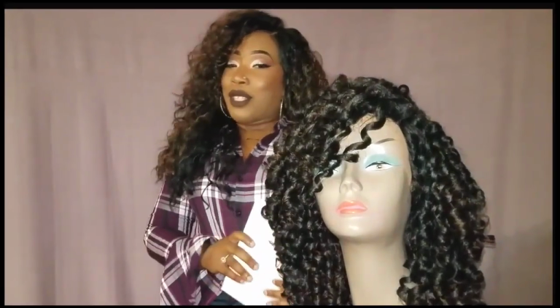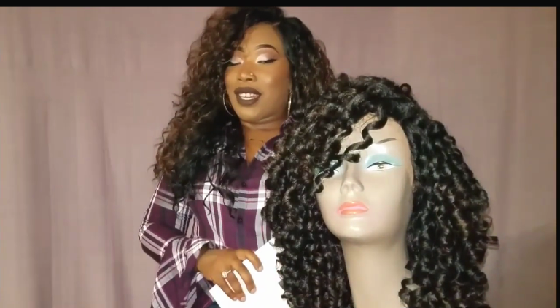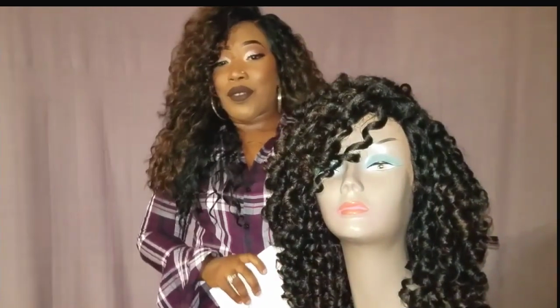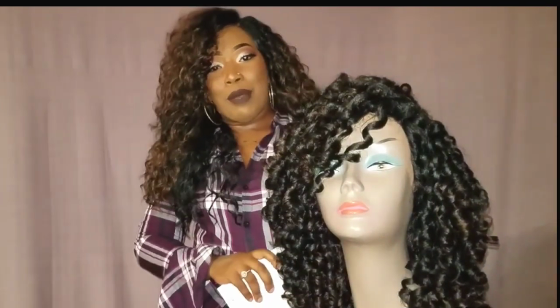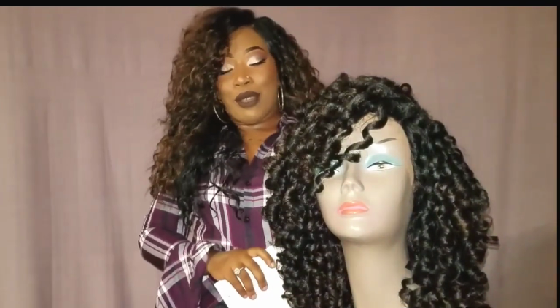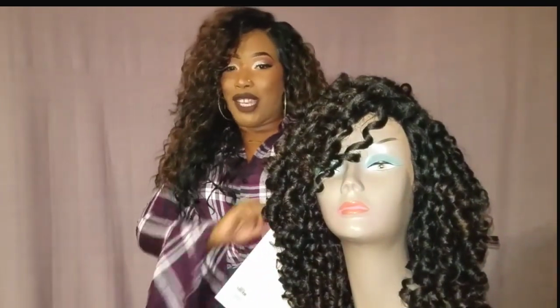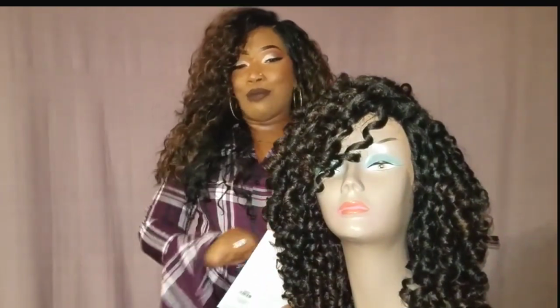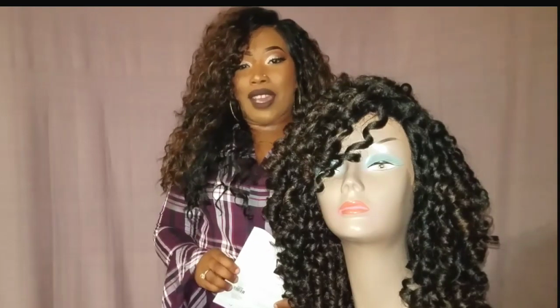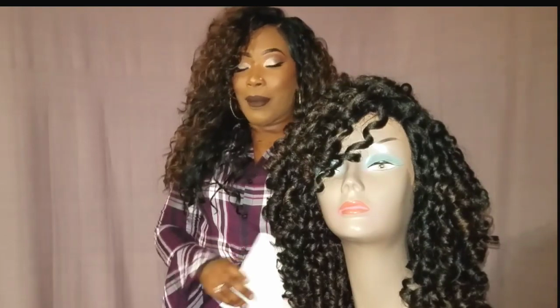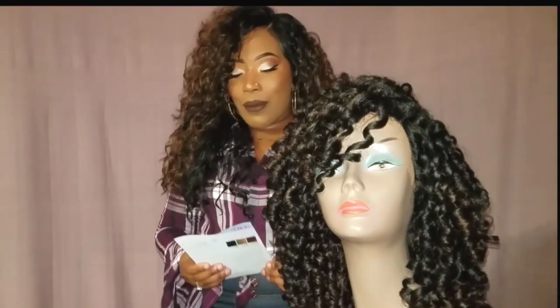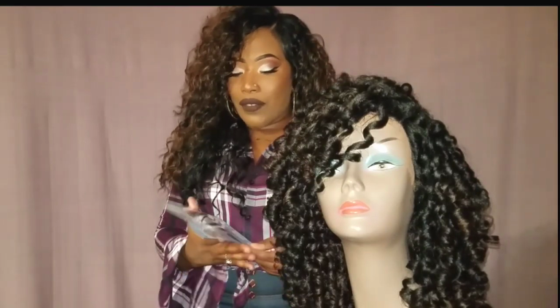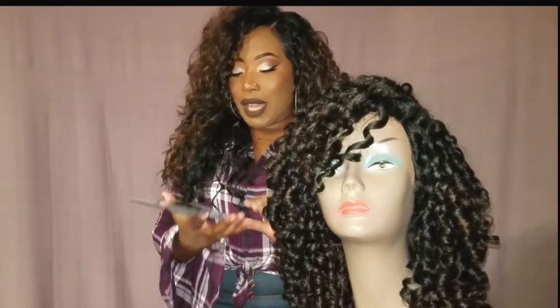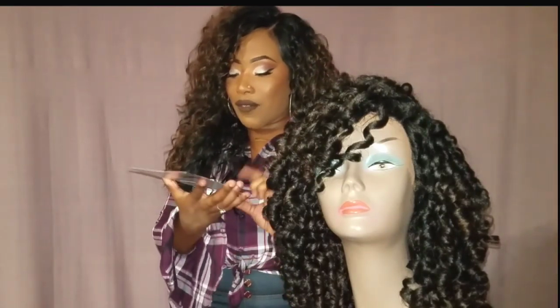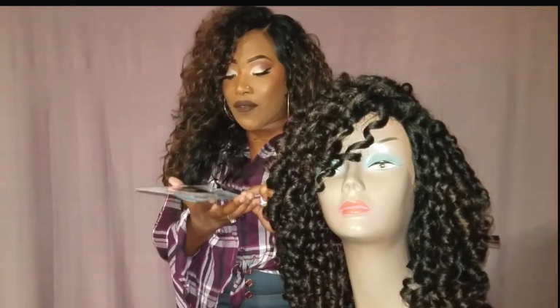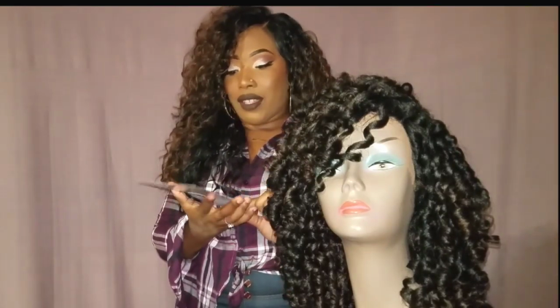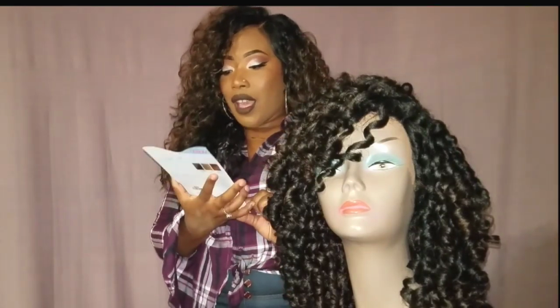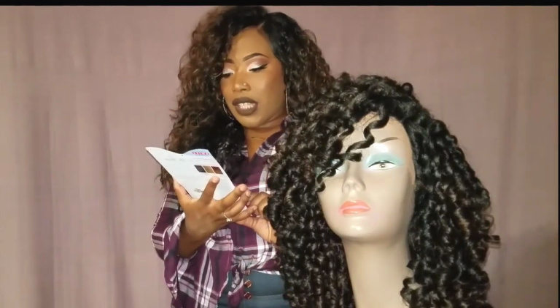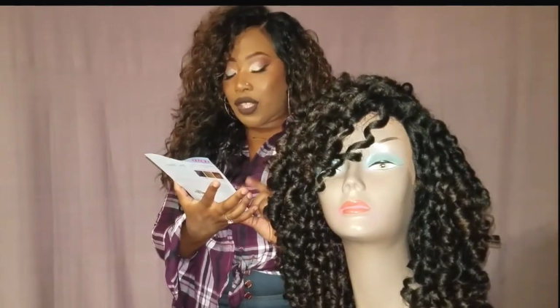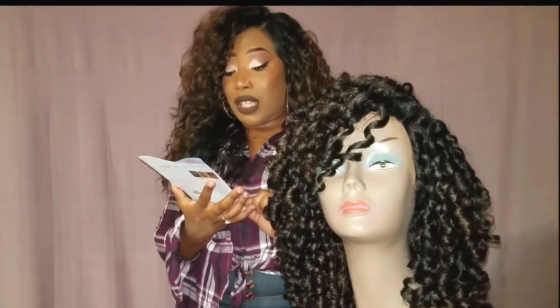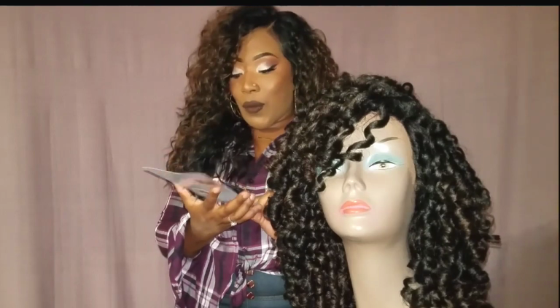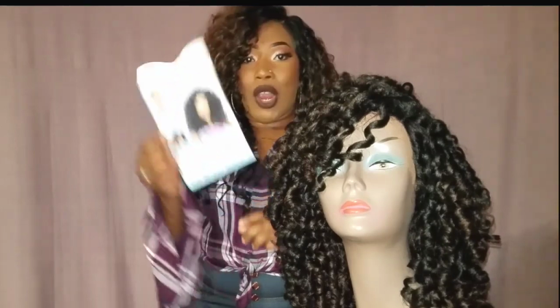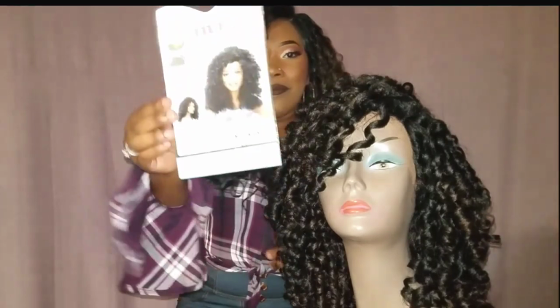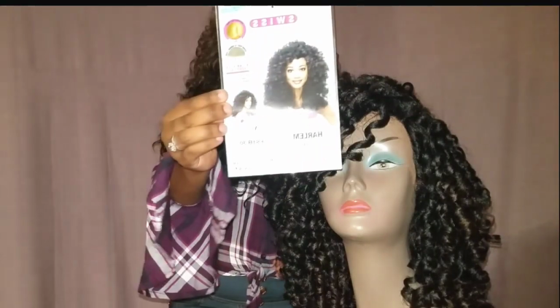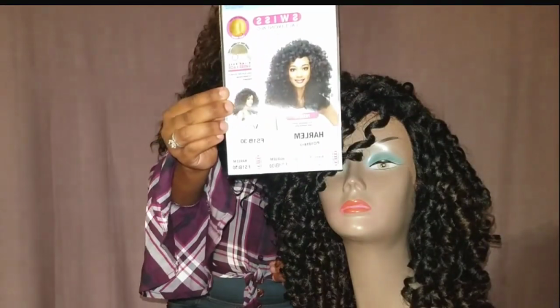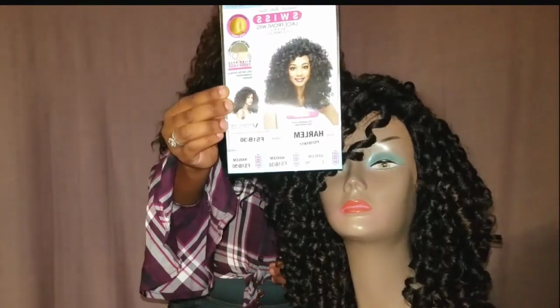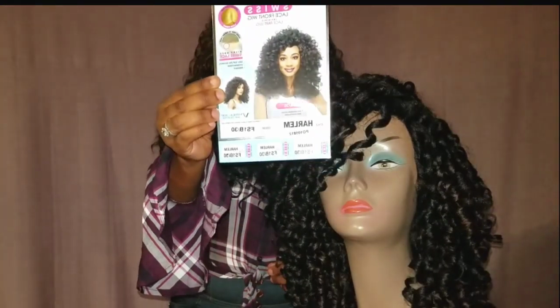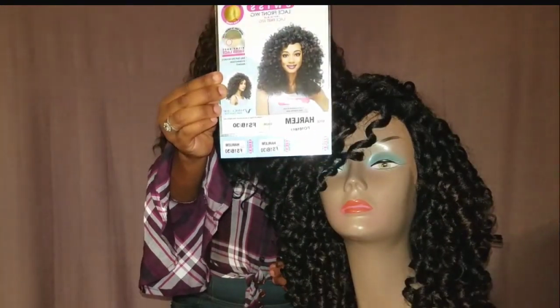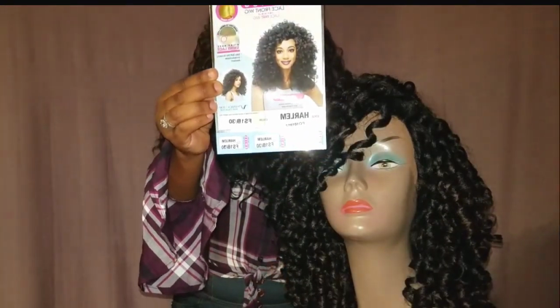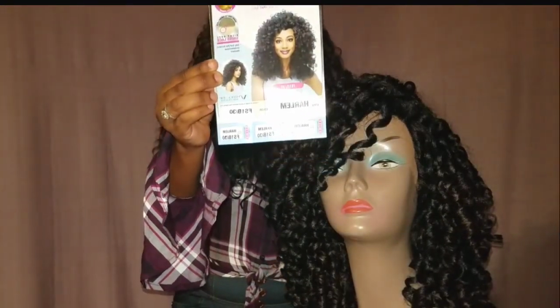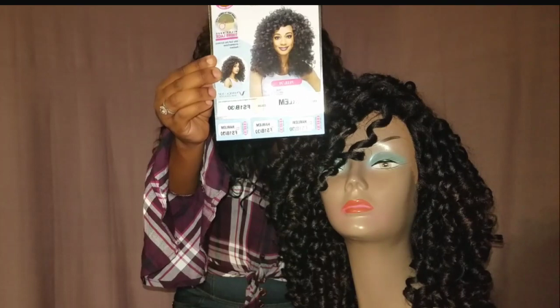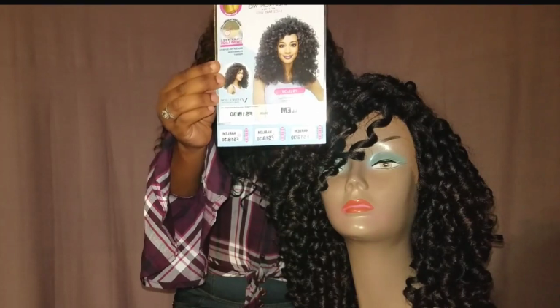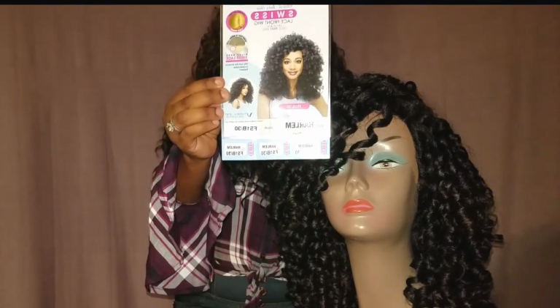I'm coming to you guys today with a review that is being brought to you by Hair2Beauty.com. They were kind enough to send me out the Vivica Fox Swiss lace front wig Harlem, and I have Harlem in a color FS1B30.